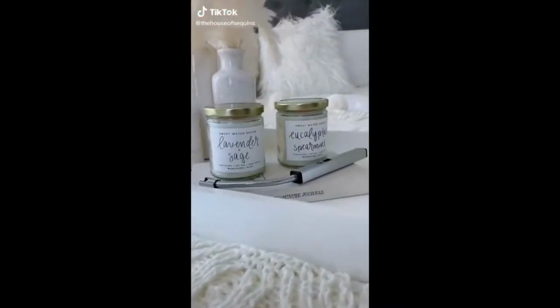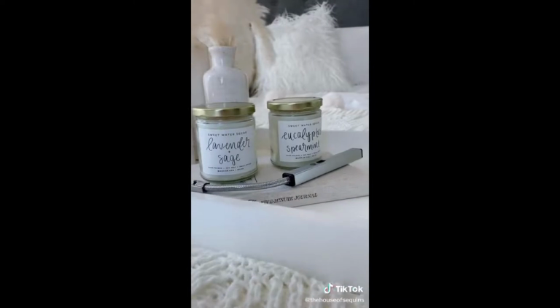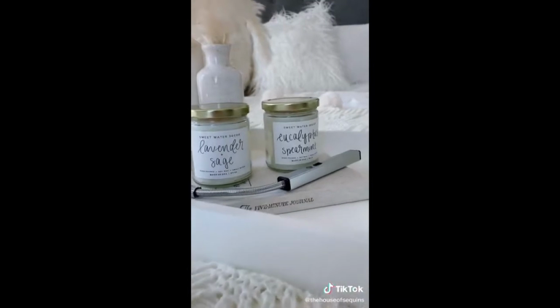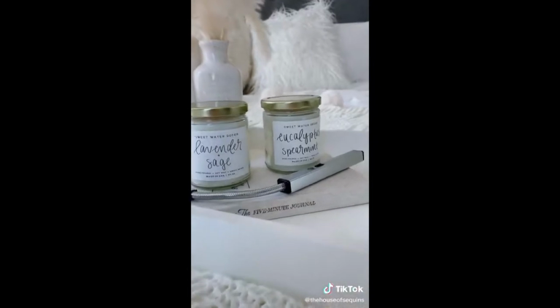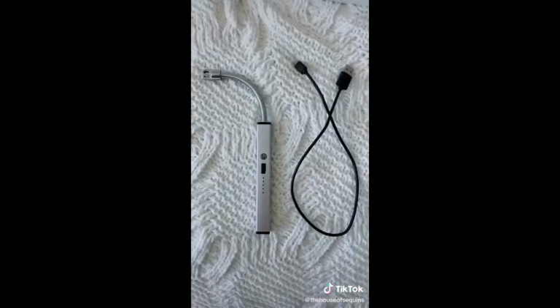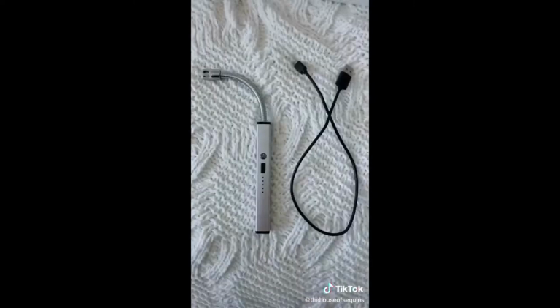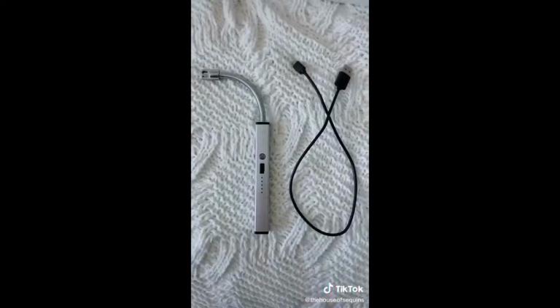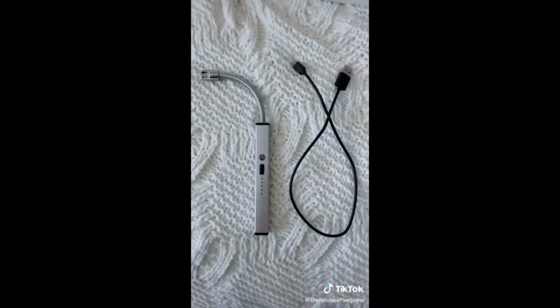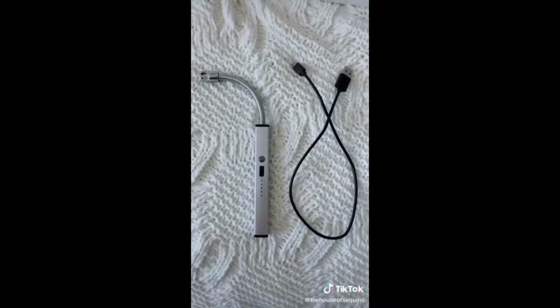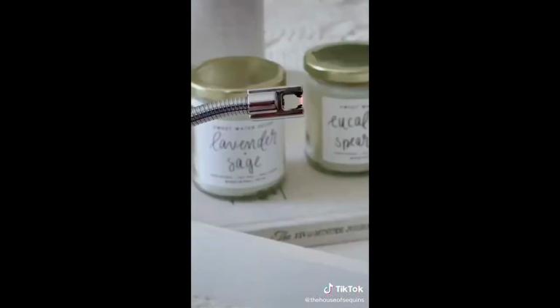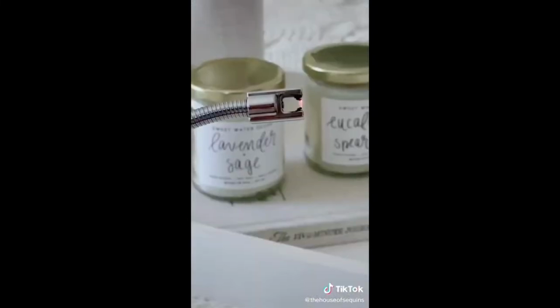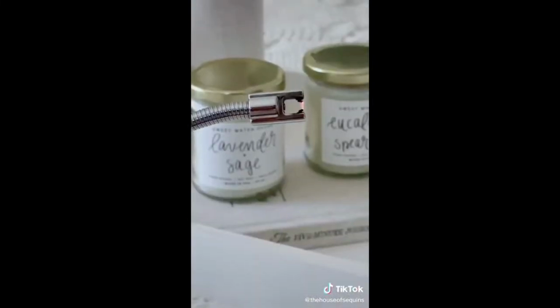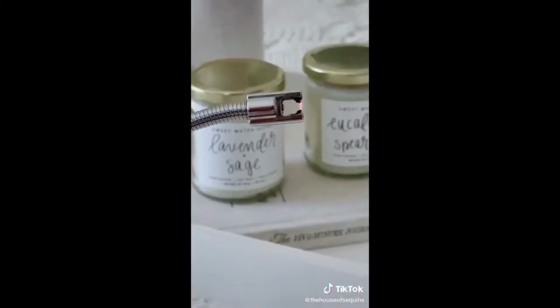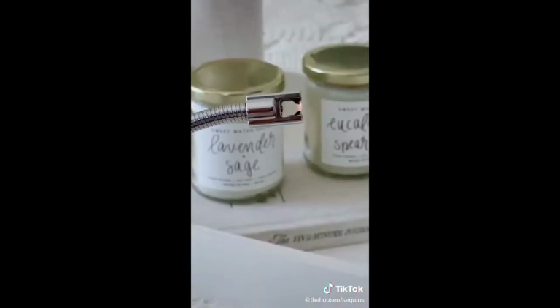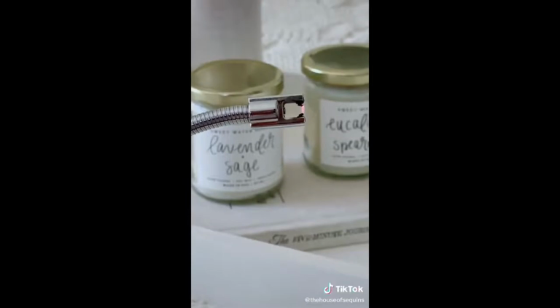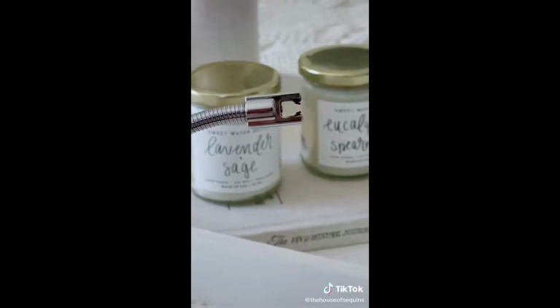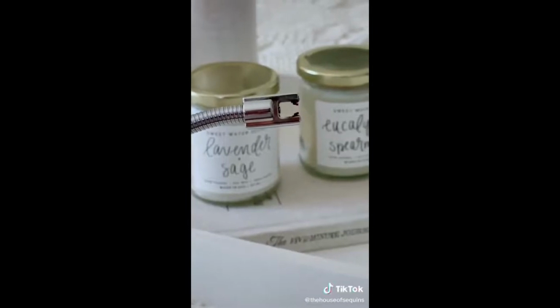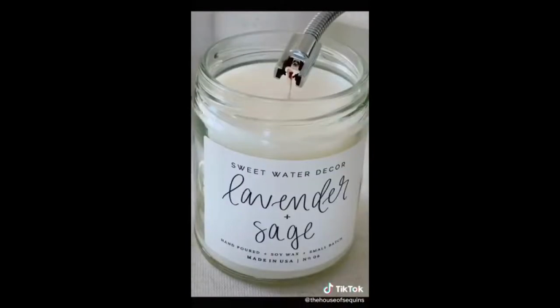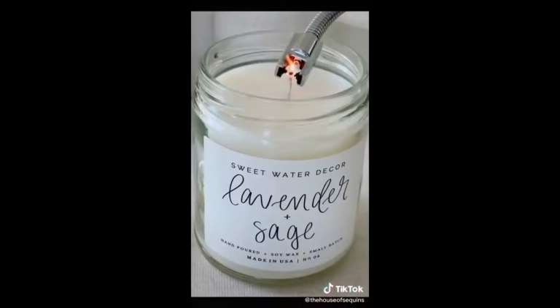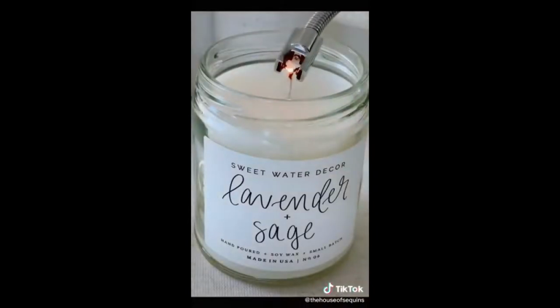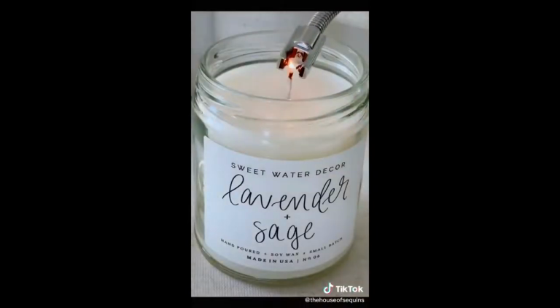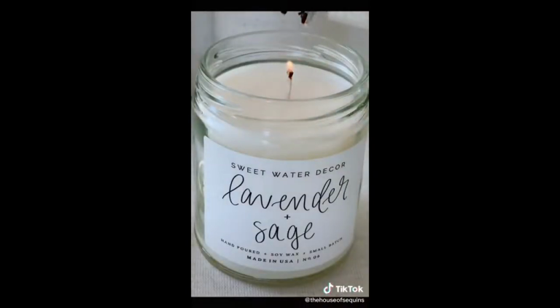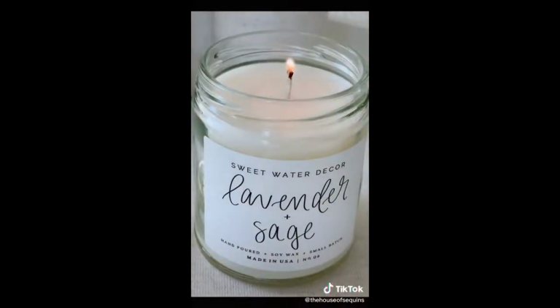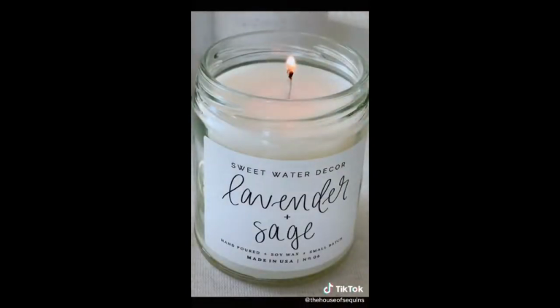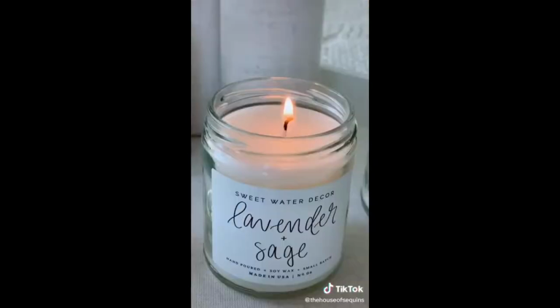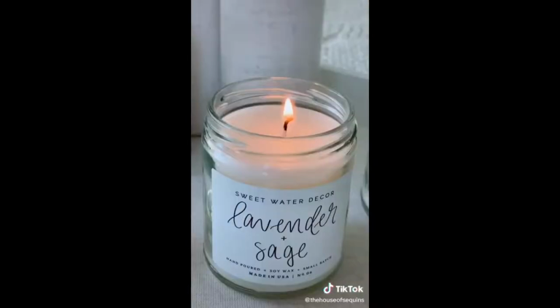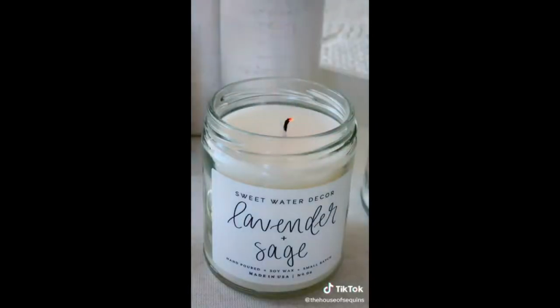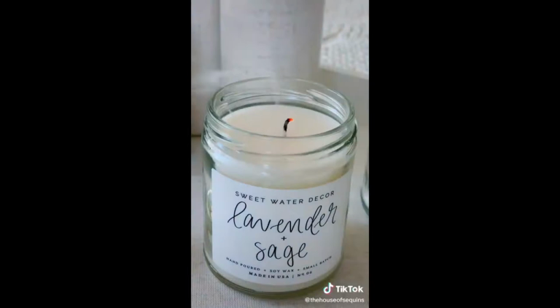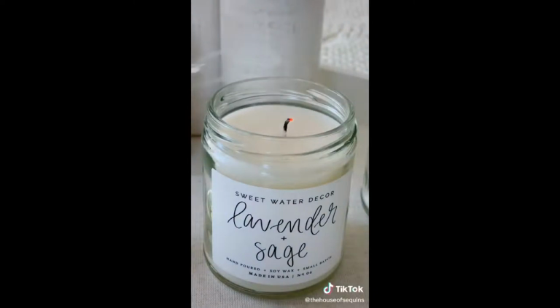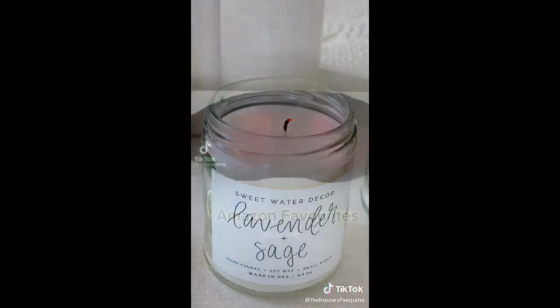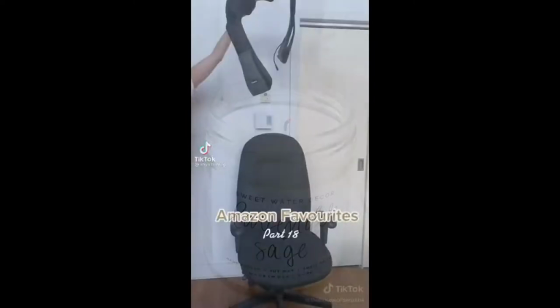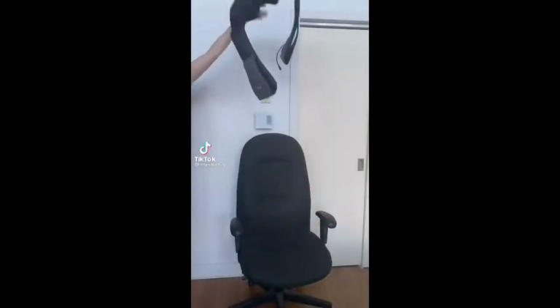Amazon candle essentials: these candles are from the handmade section — aesthetically chic and have a natural calming scent. I found this USB rechargeable electric lighter; it lights like this and it reaches in so you don't have to tilt the candle. Follow me for more Amazon home finds.